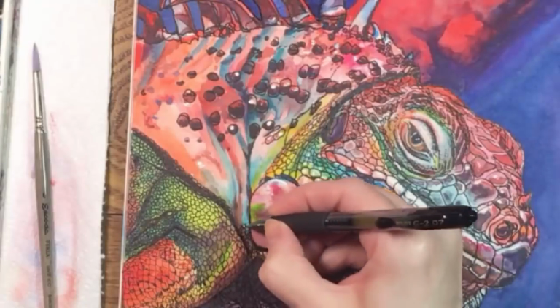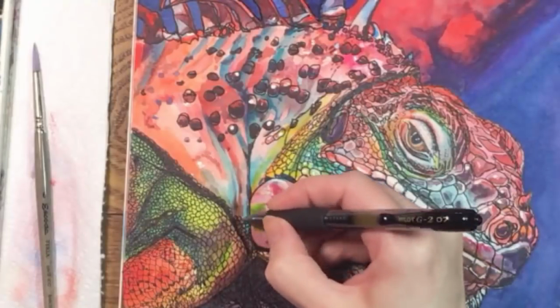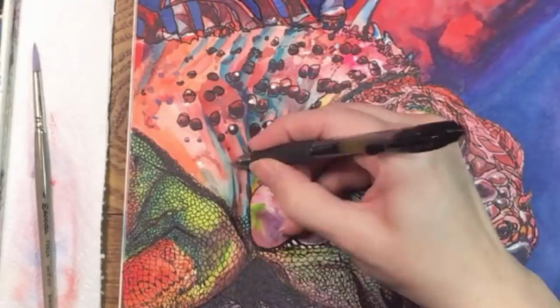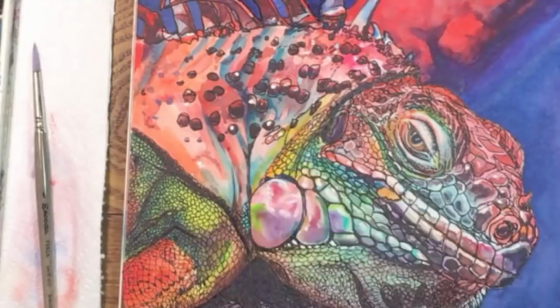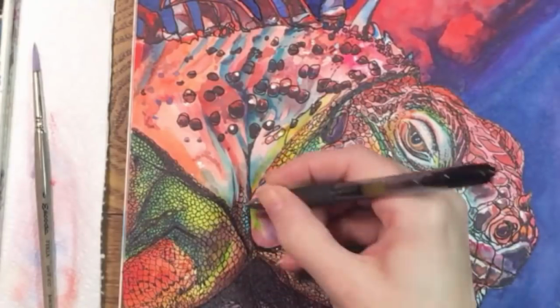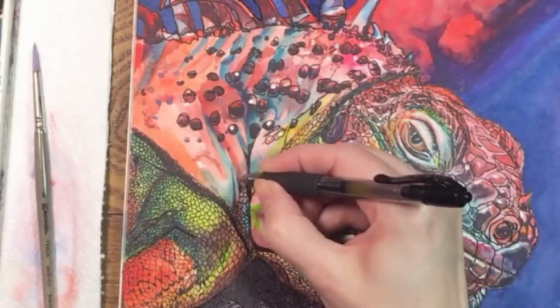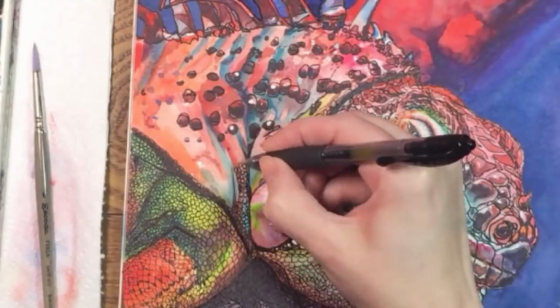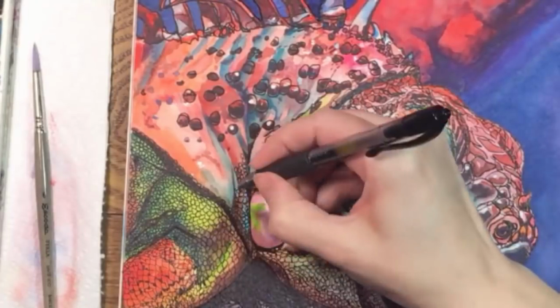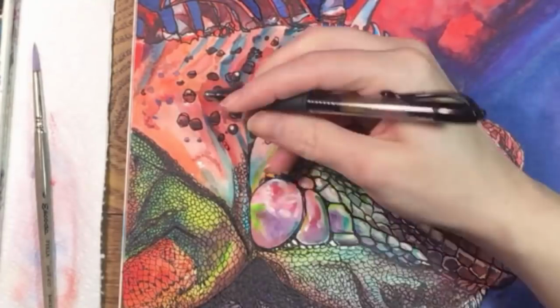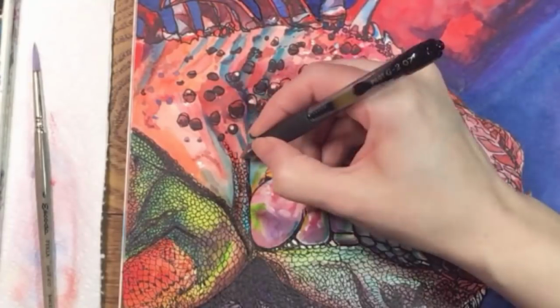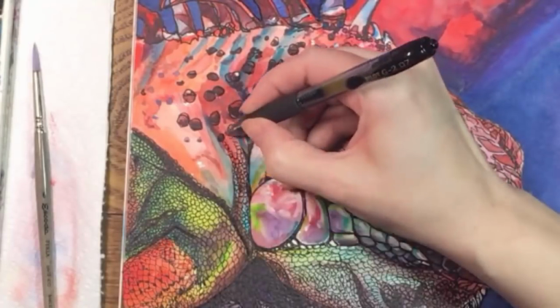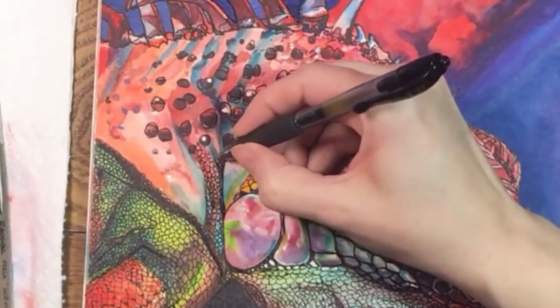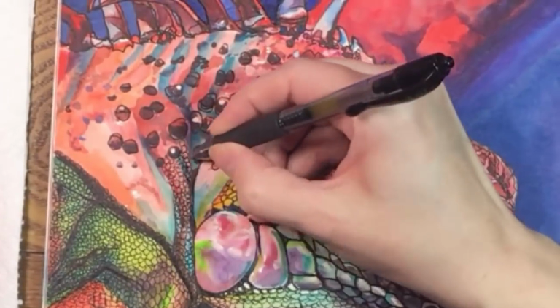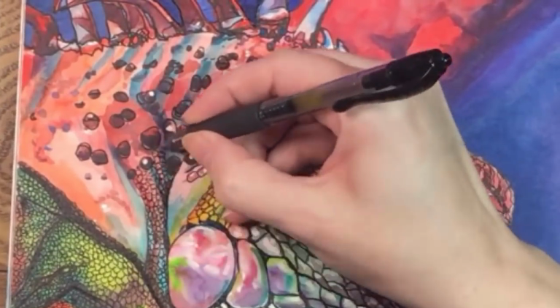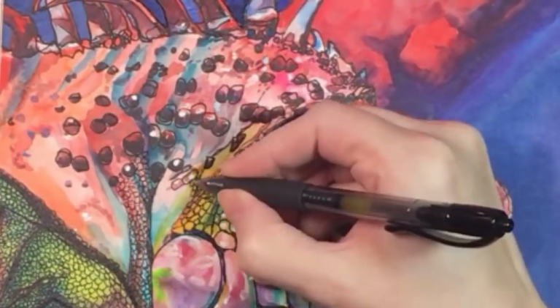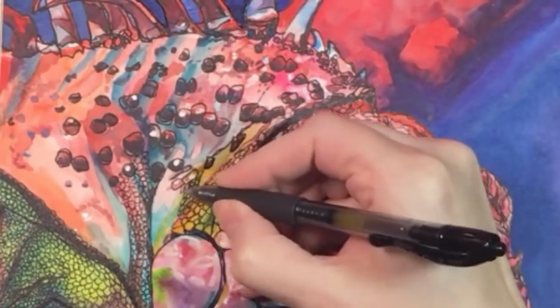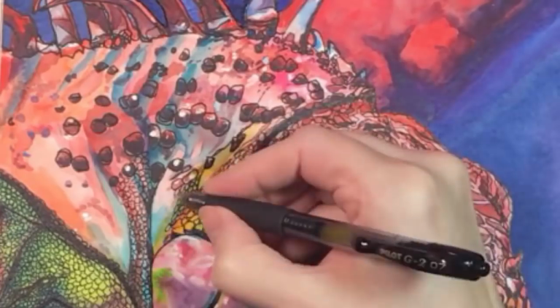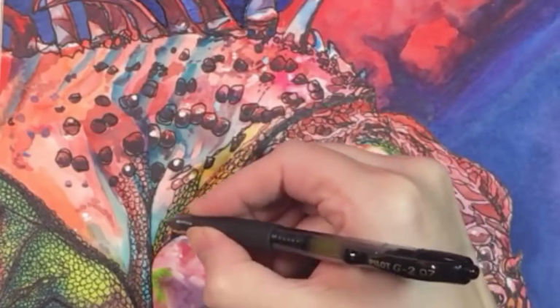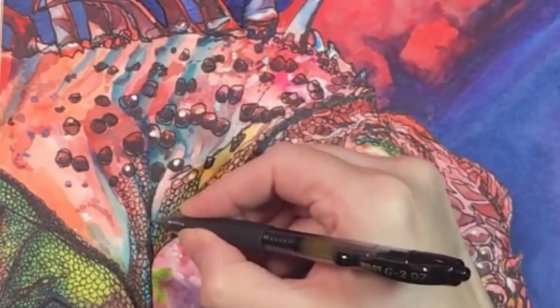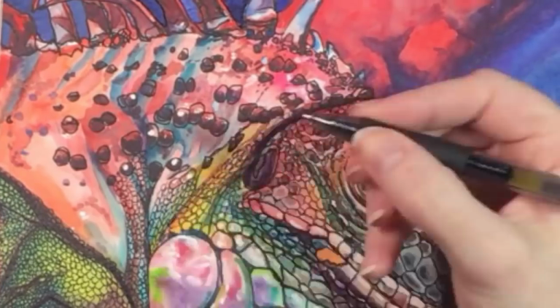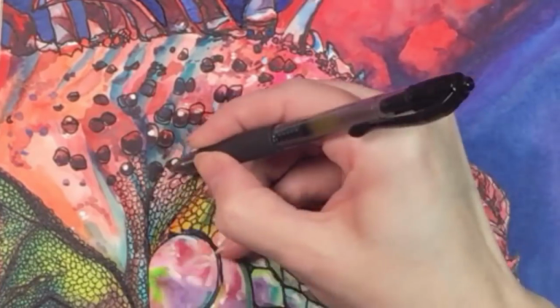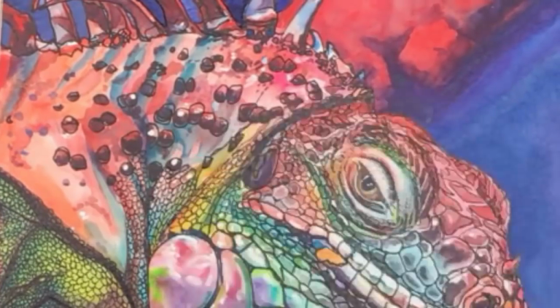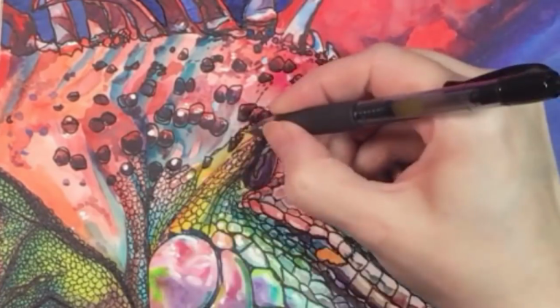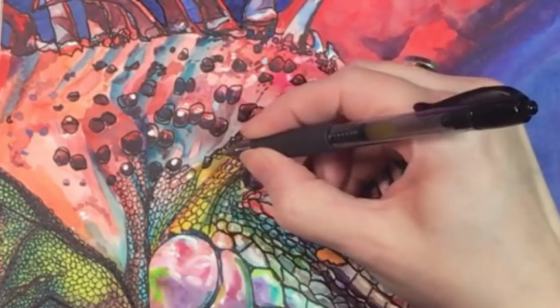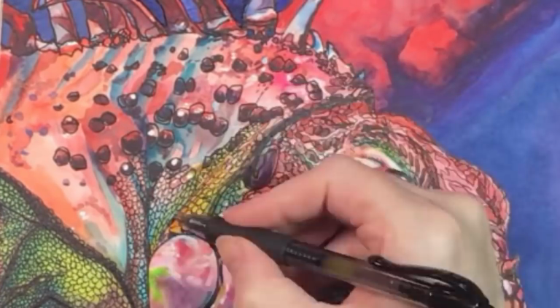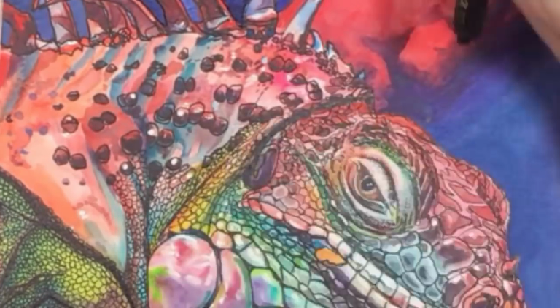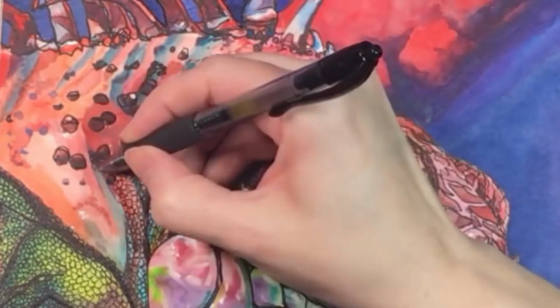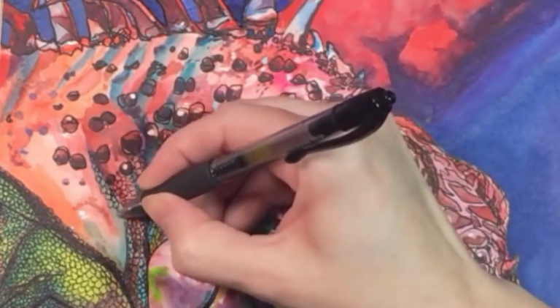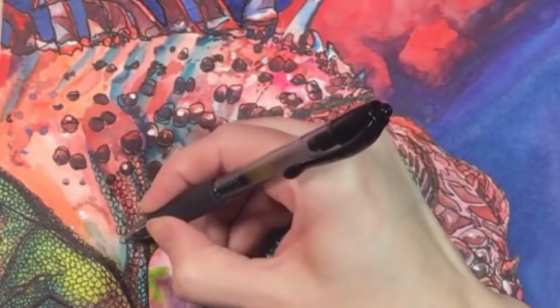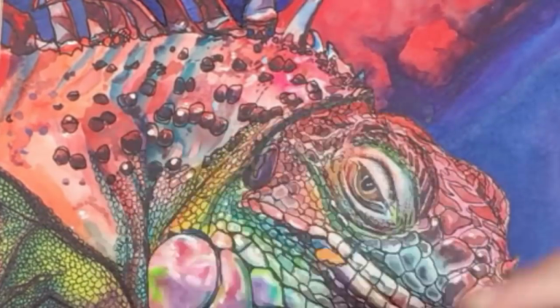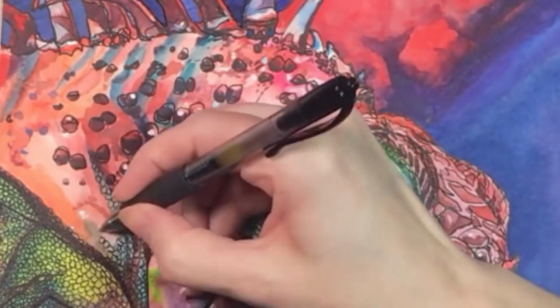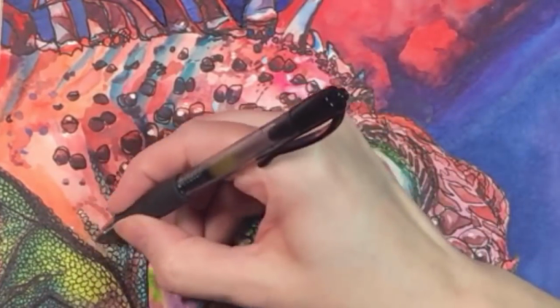I like the way the blue seems to drain down to that big oval scale. The back is about half tiny circles and half variety marks and dots.